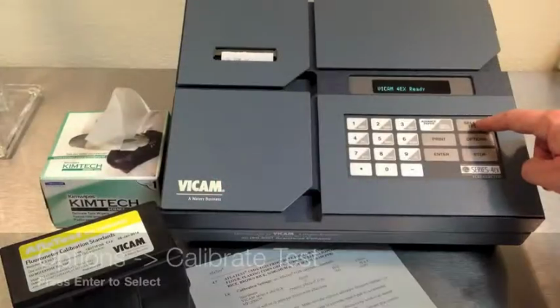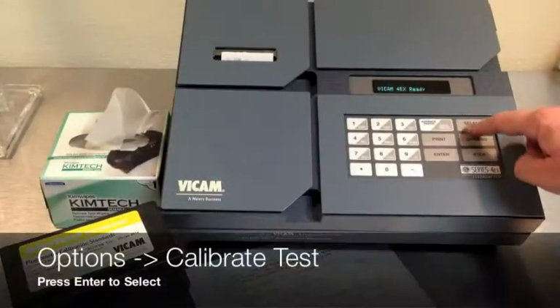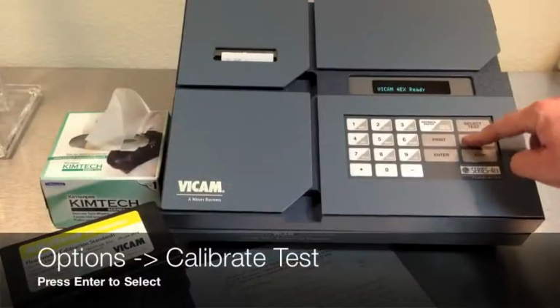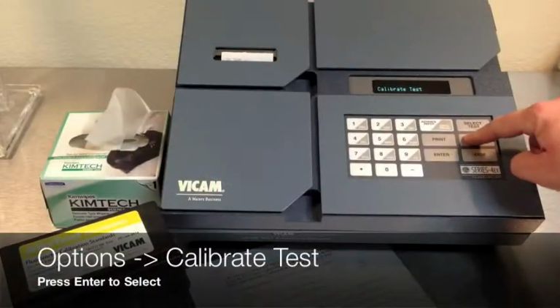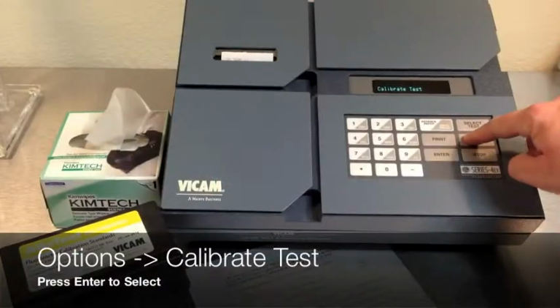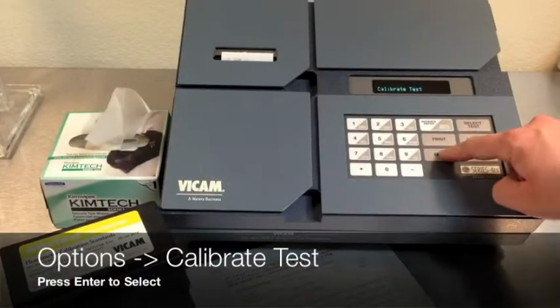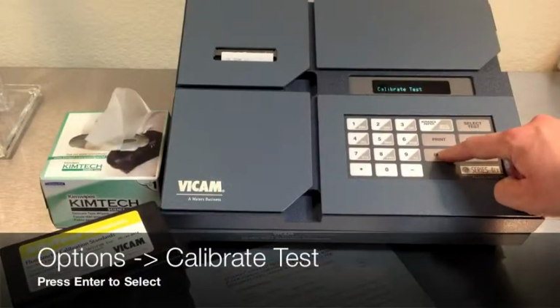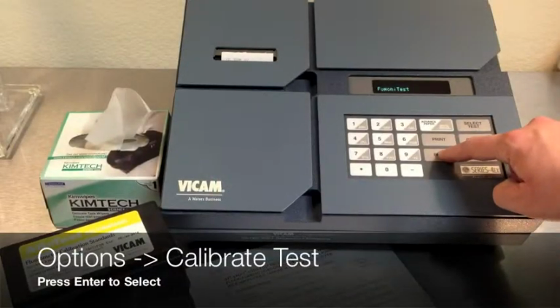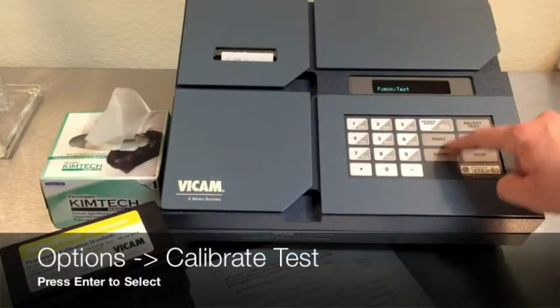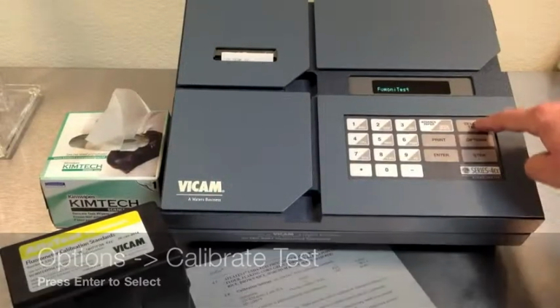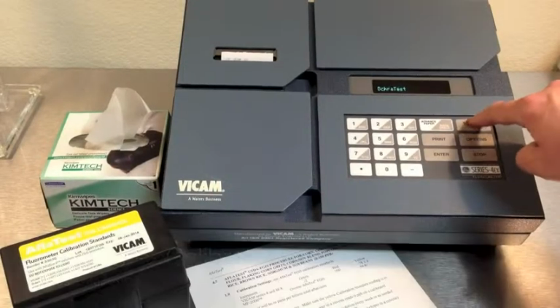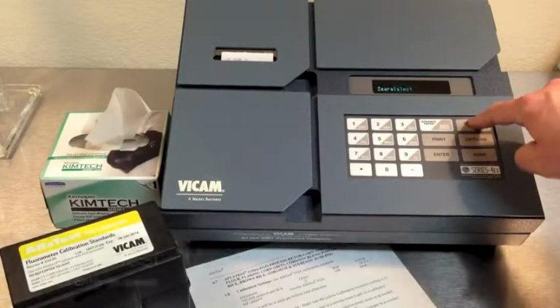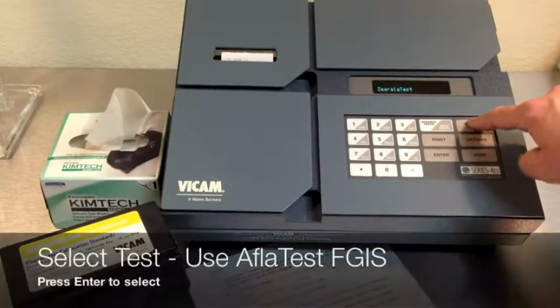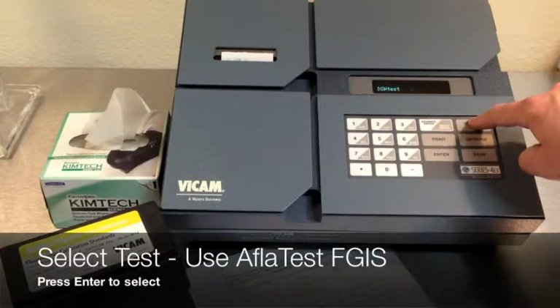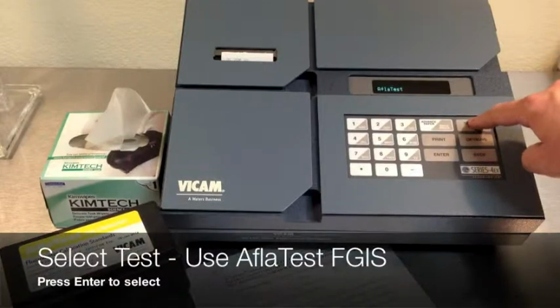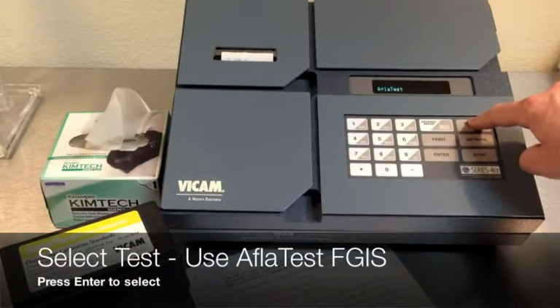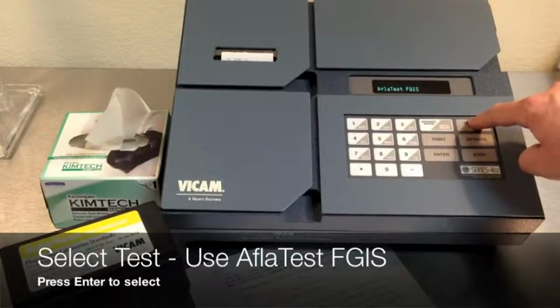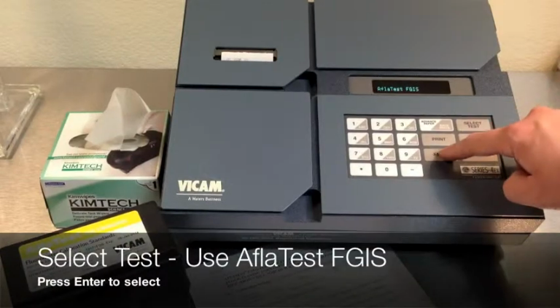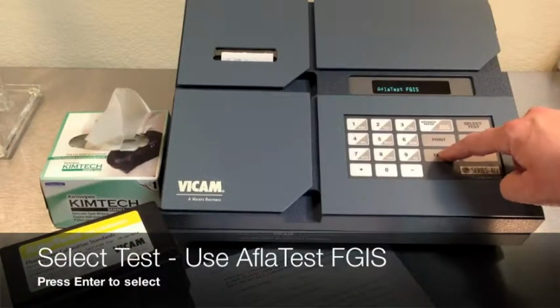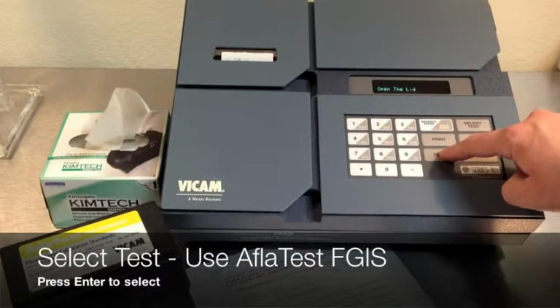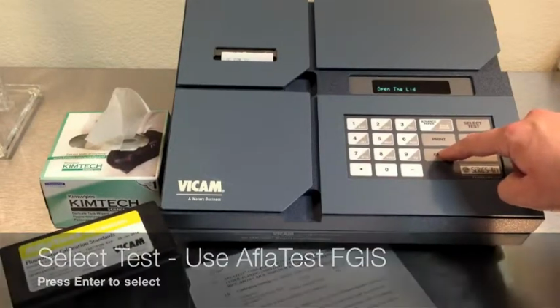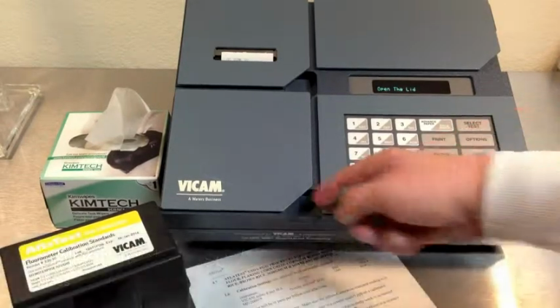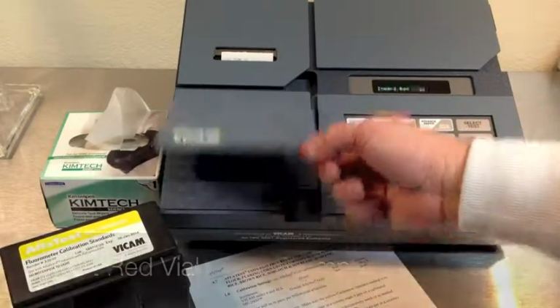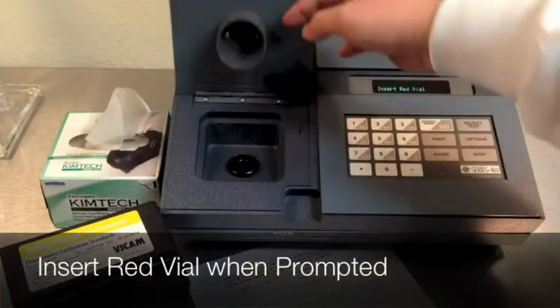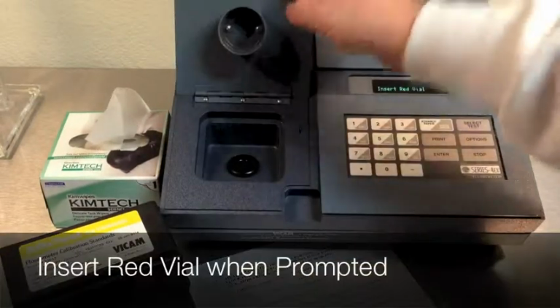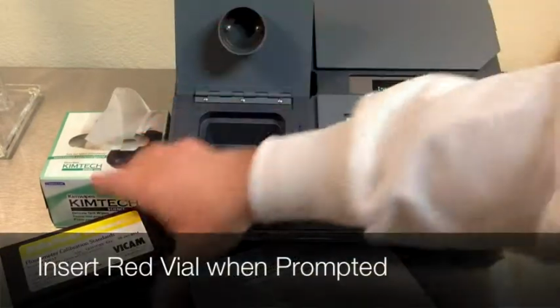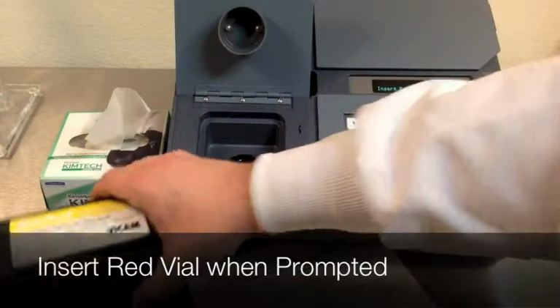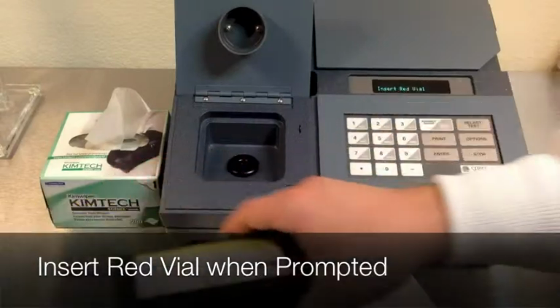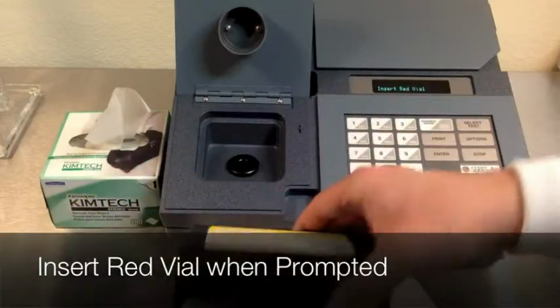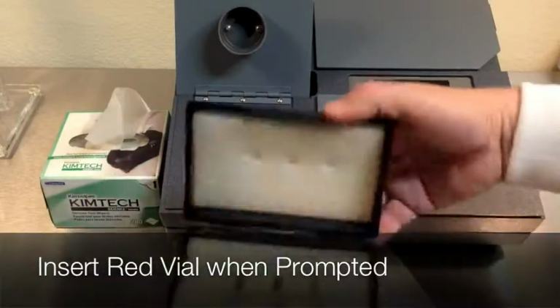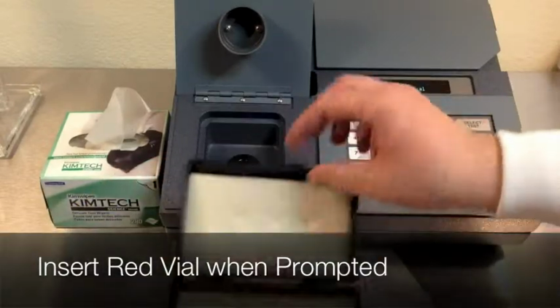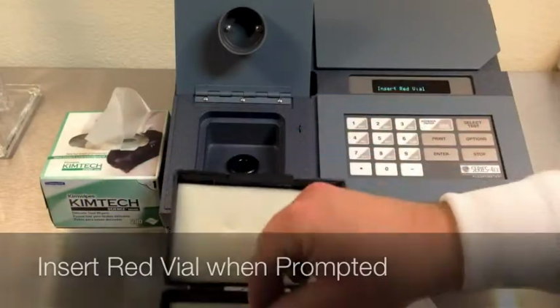Turn on your fluorometer, press options and select calibrate test. Press enter to accept. Press select test to choose AFLITEST FGIS and press enter to accept.